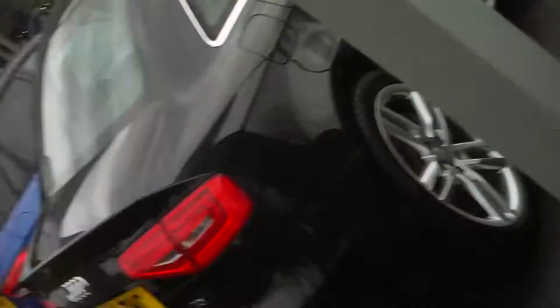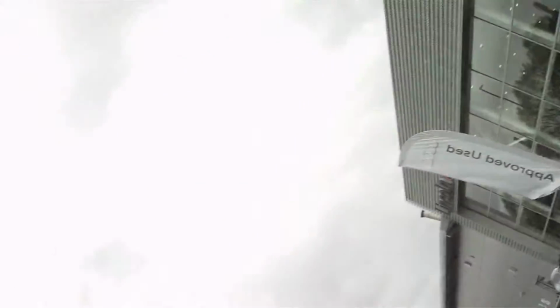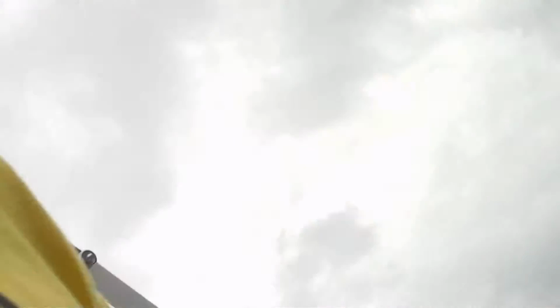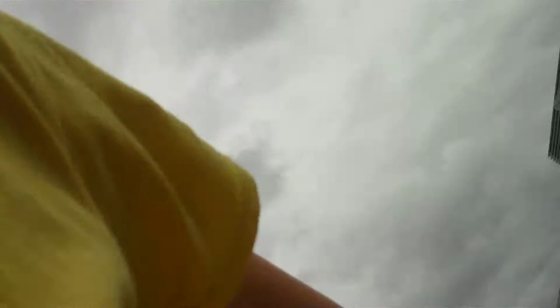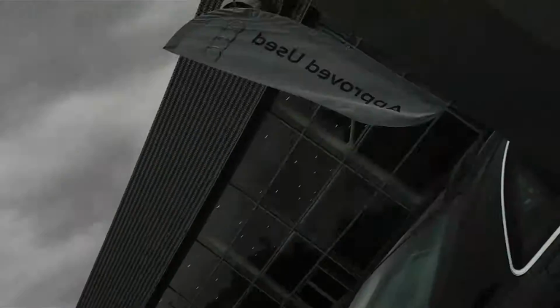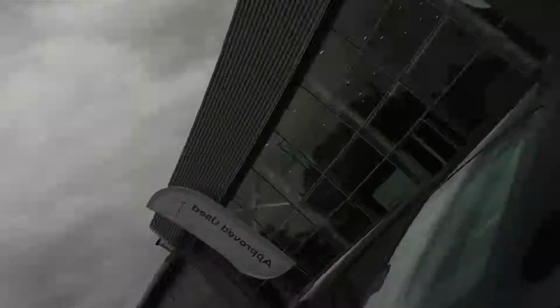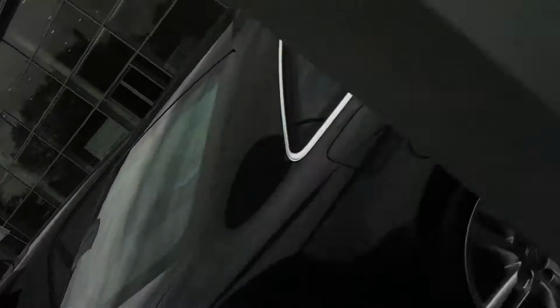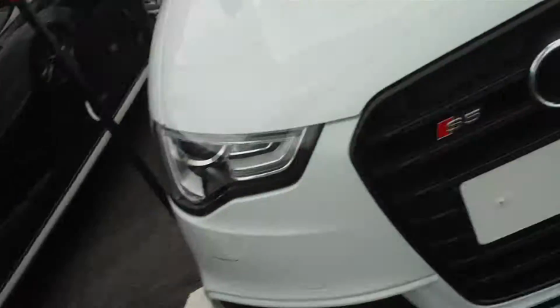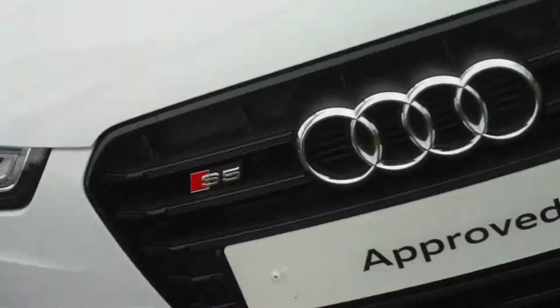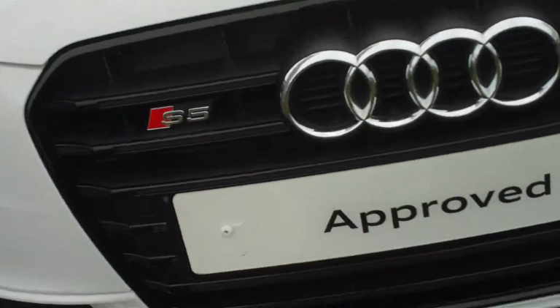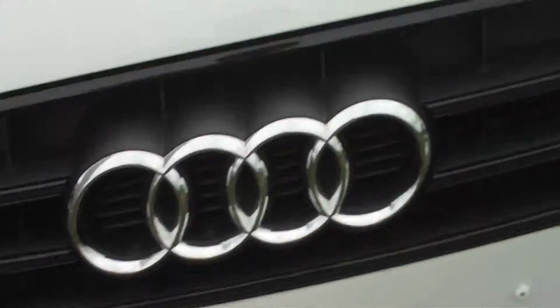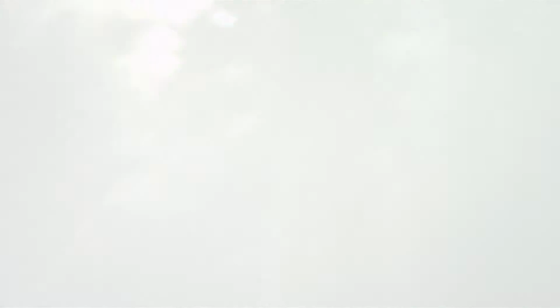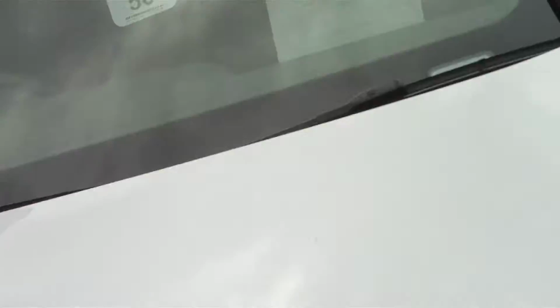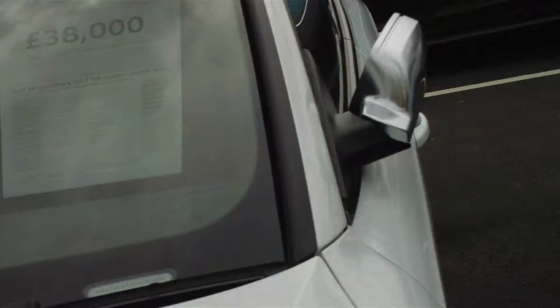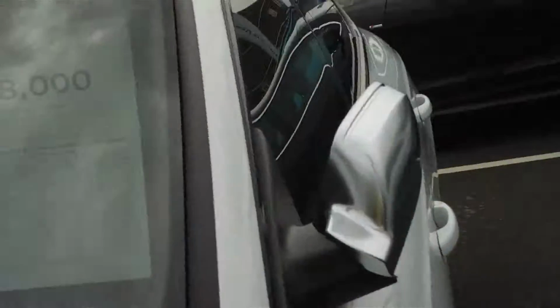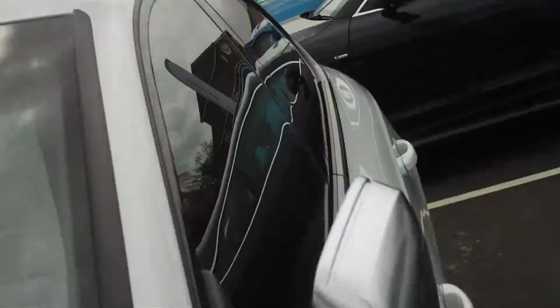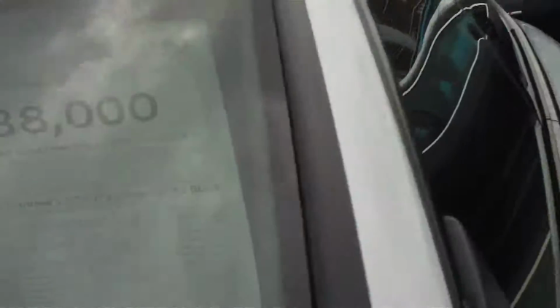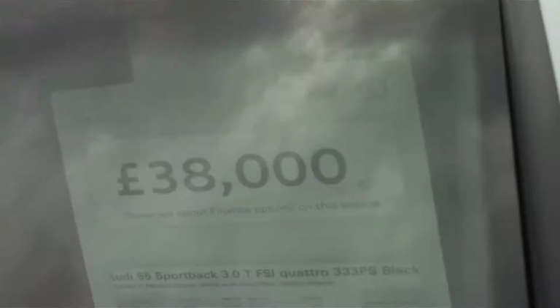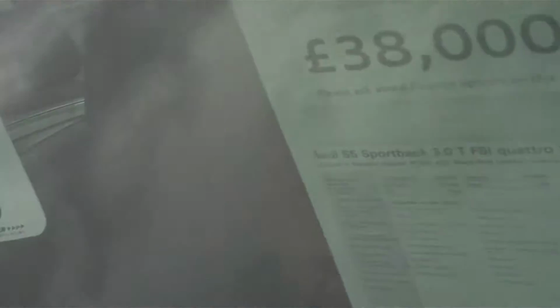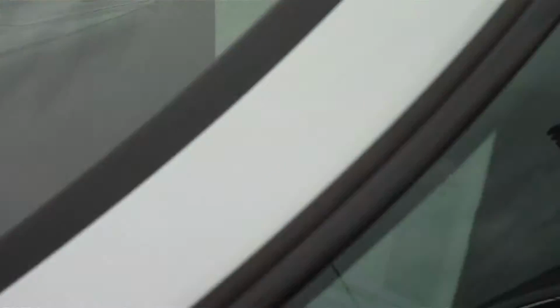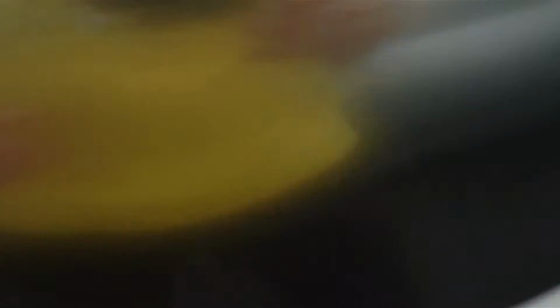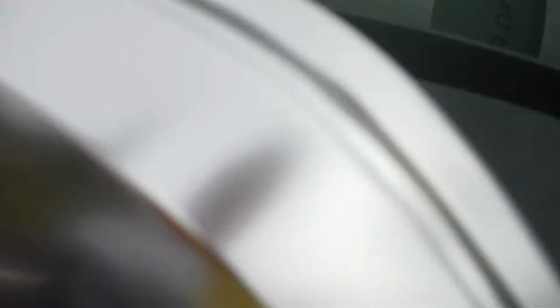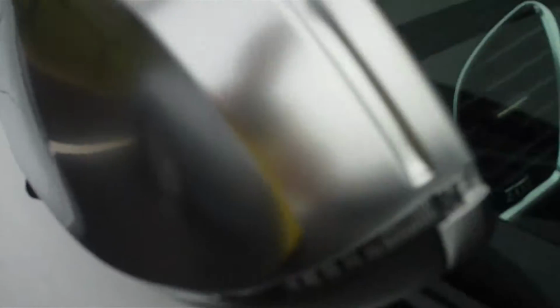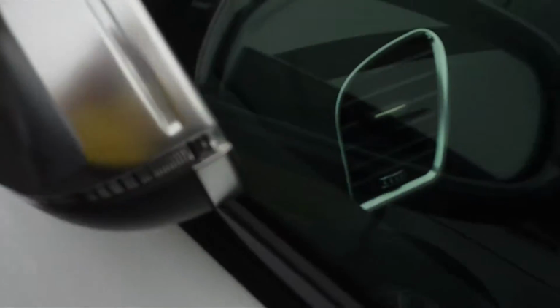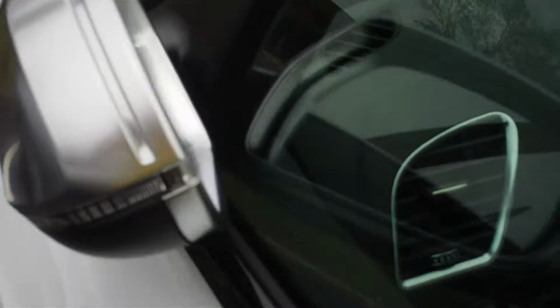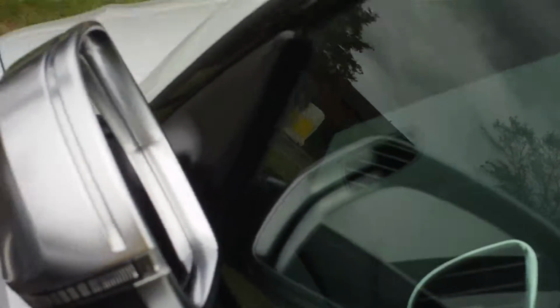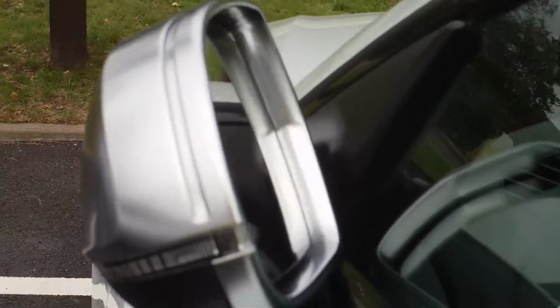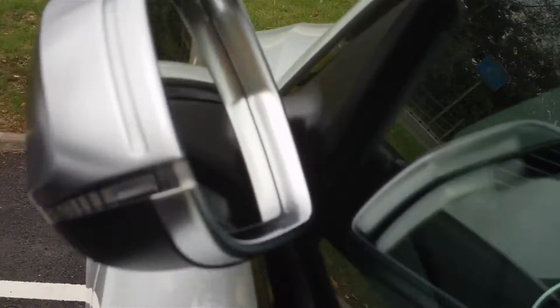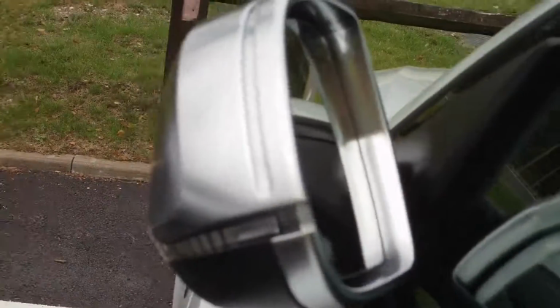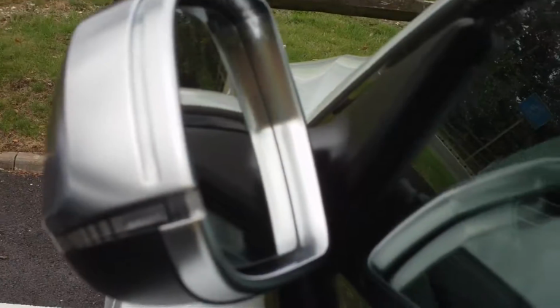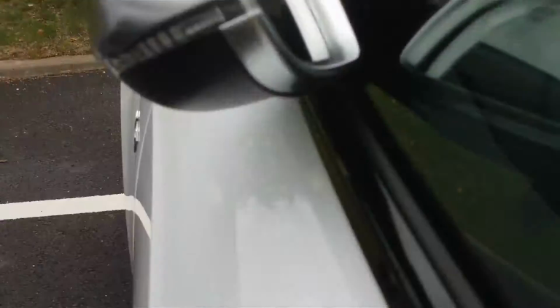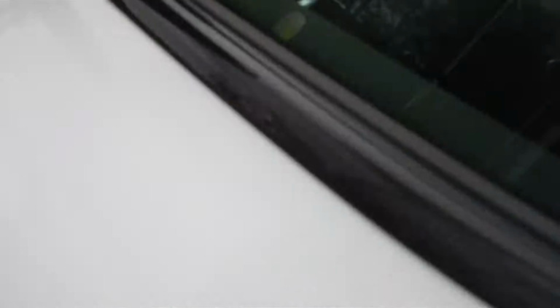So guys, if you want to know the price of this baby — she is £38,000. It's the S5 Sportback. And there are the nice electric mirrors.